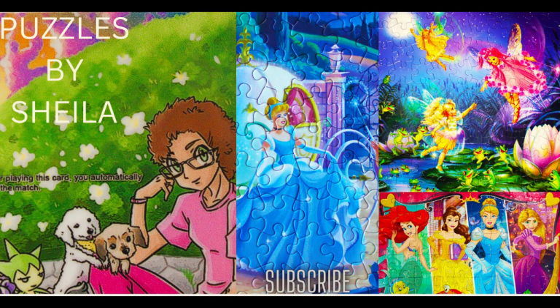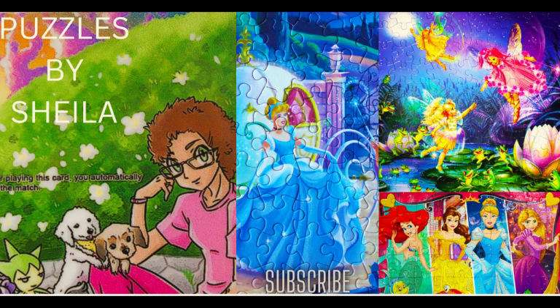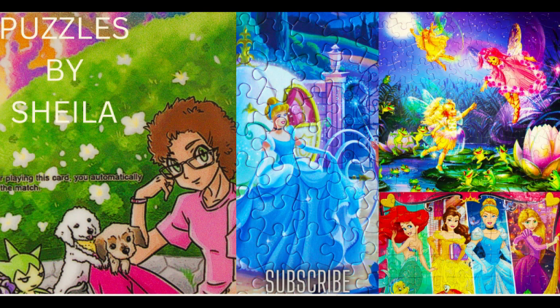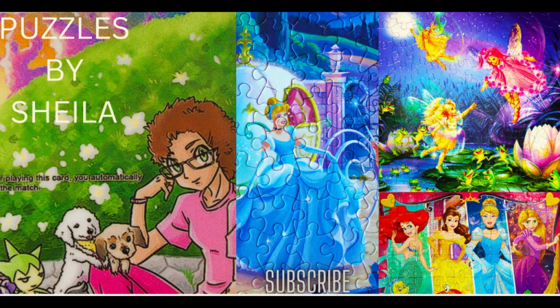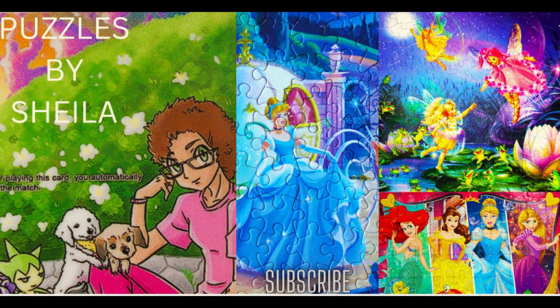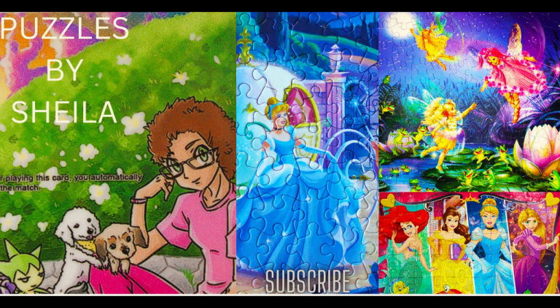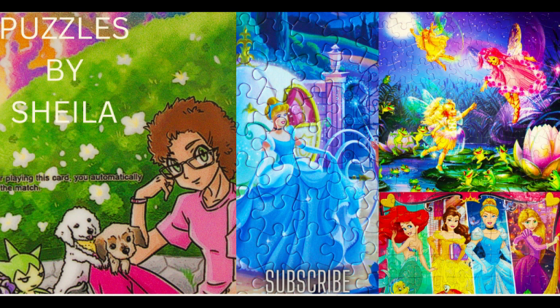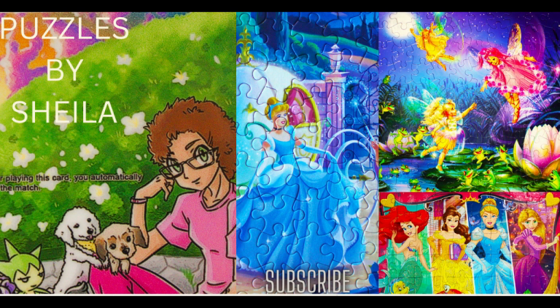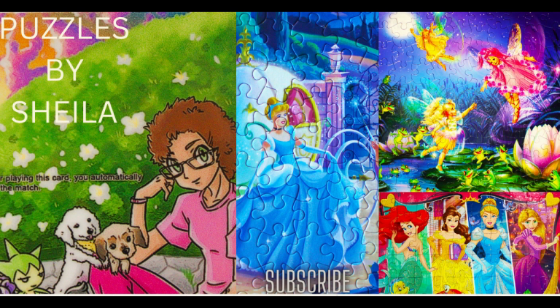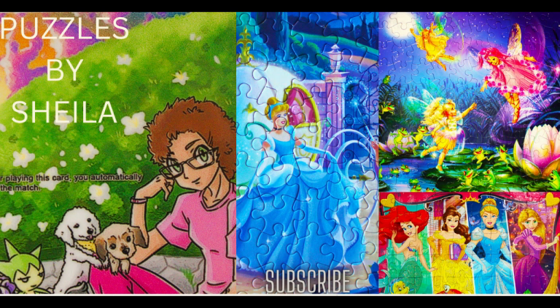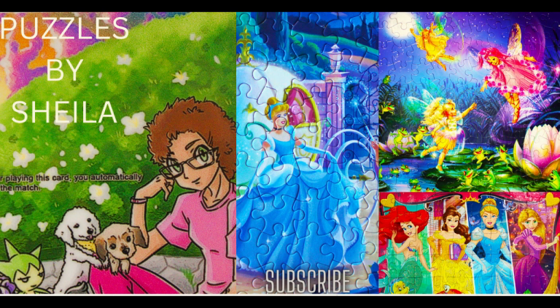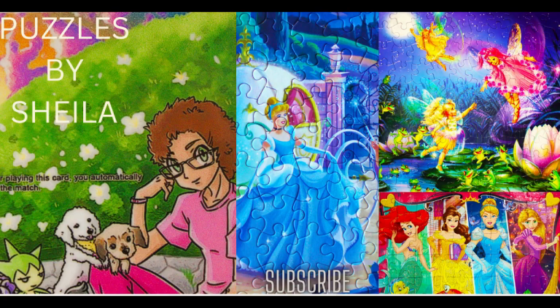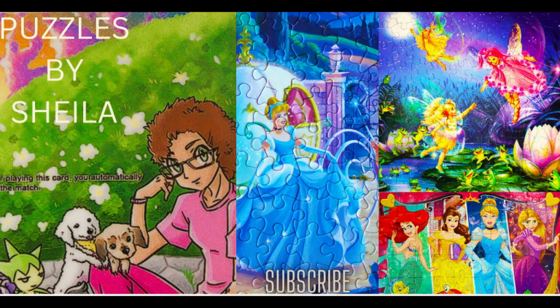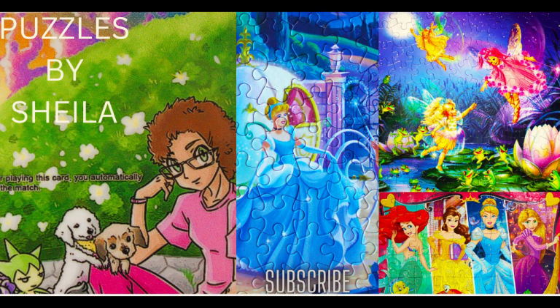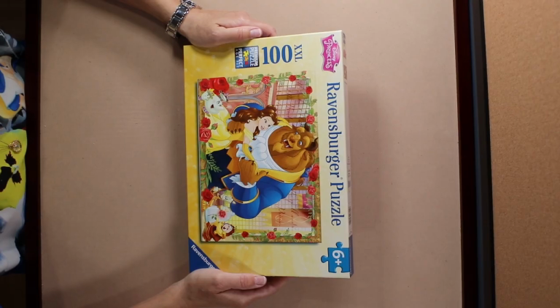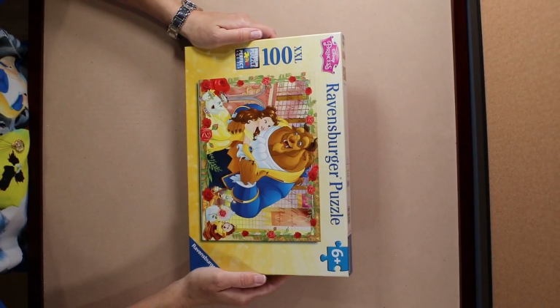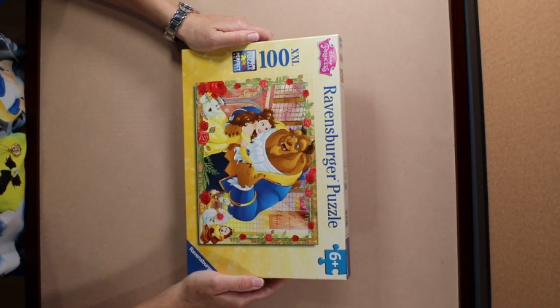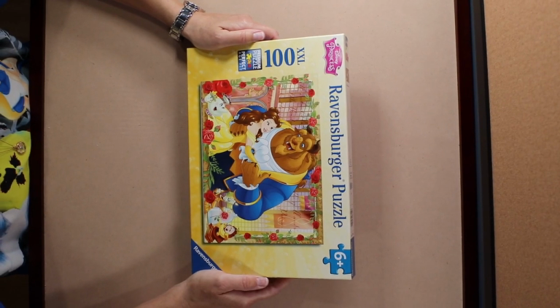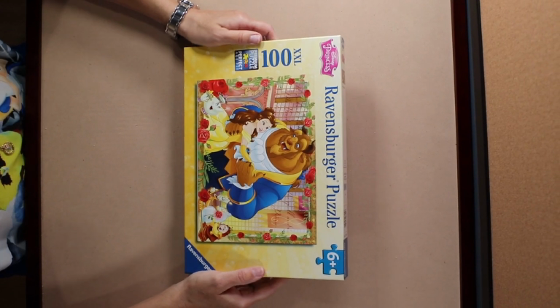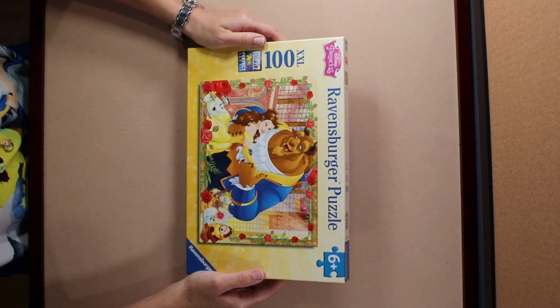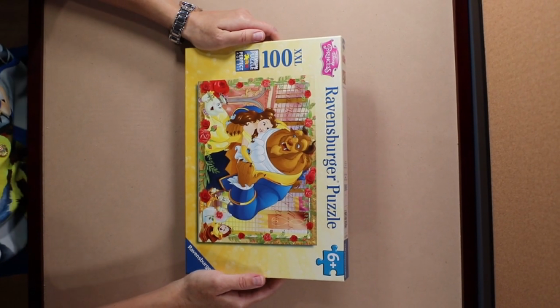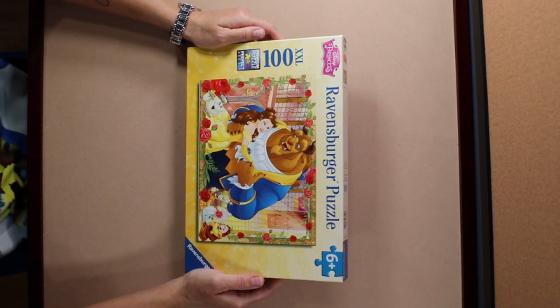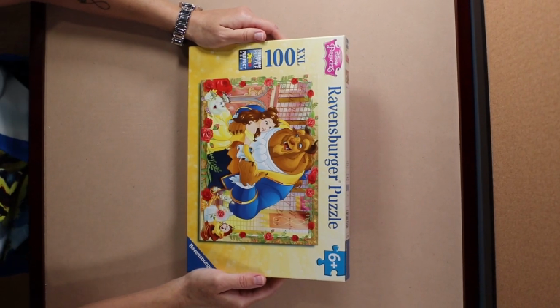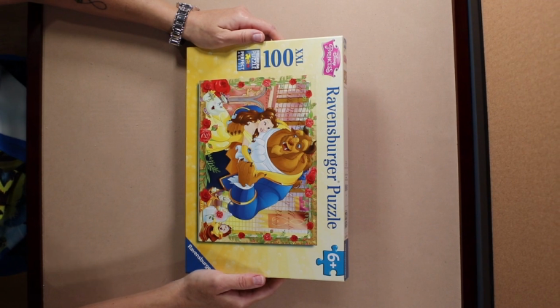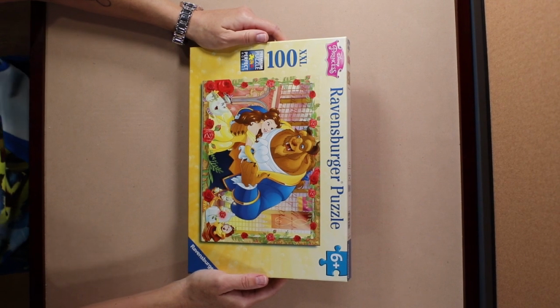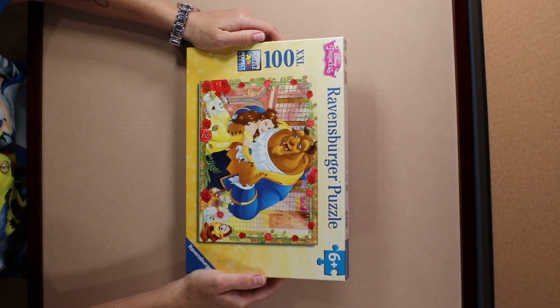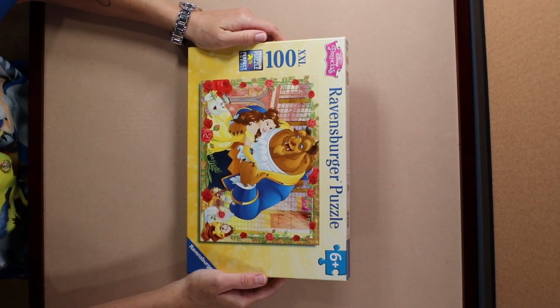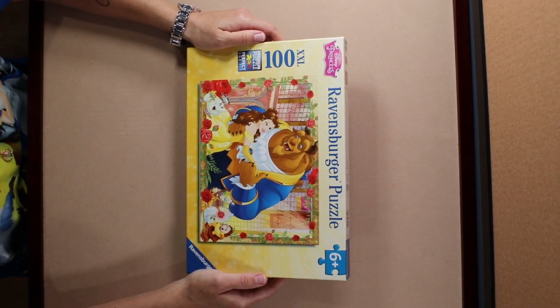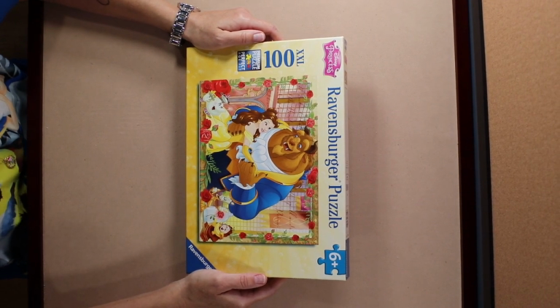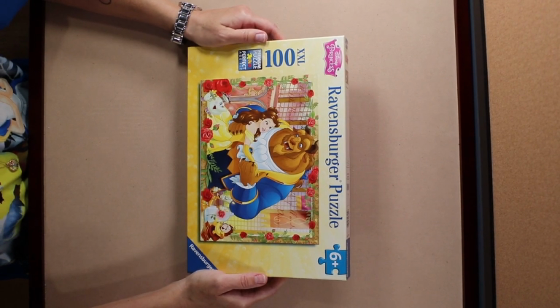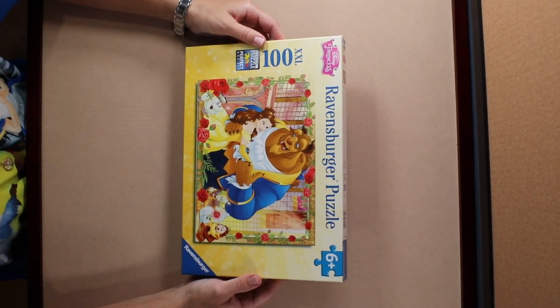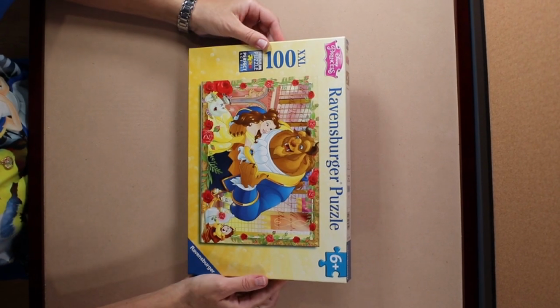Hi, I'm Sheila and you're watching Puzzles by Sheila. This is a Disney Princess 100-piece Ravensburger puzzle.